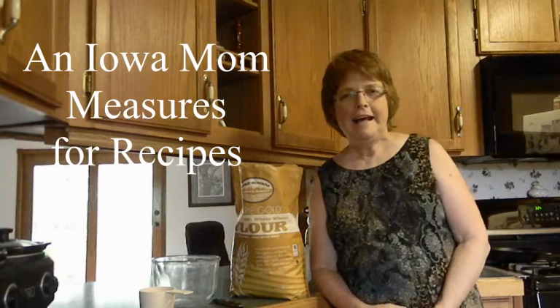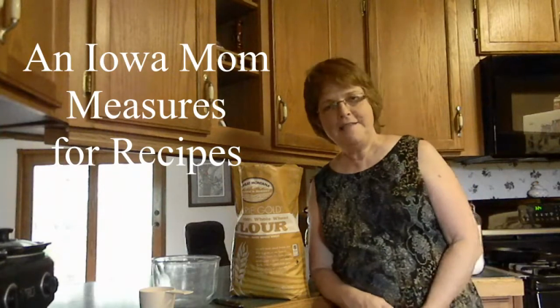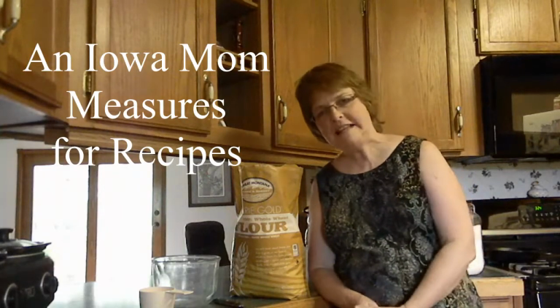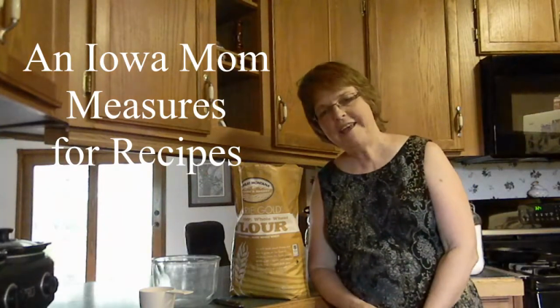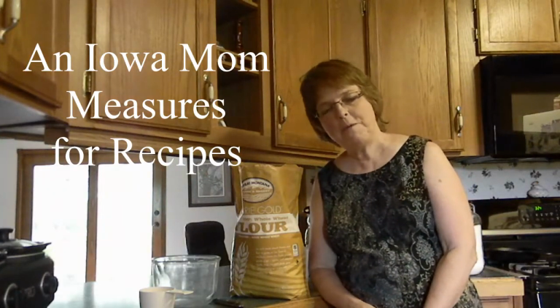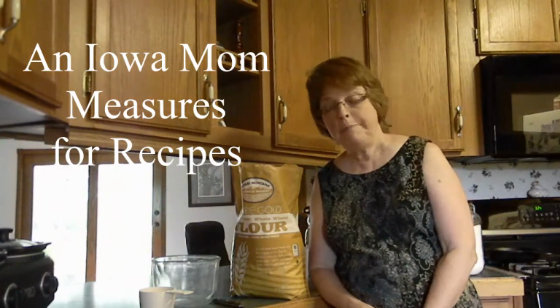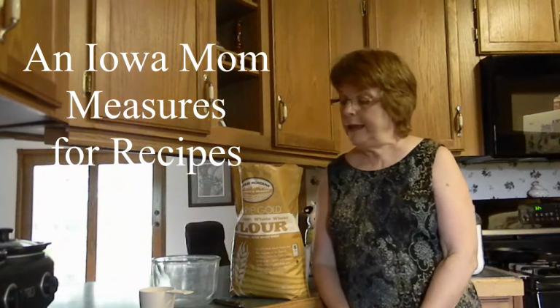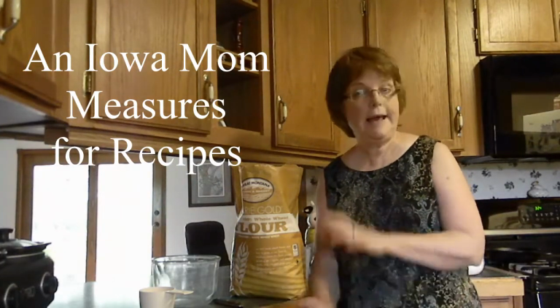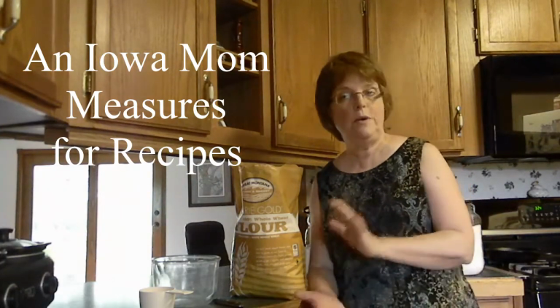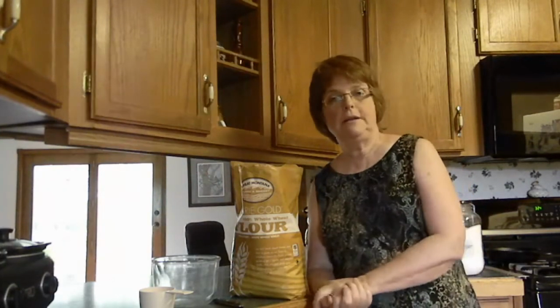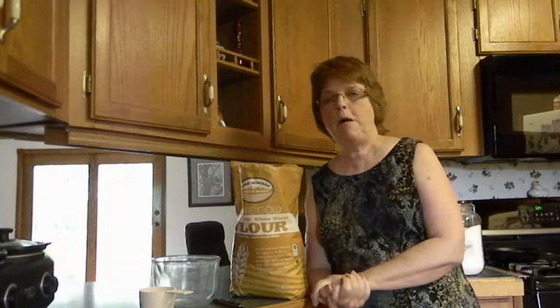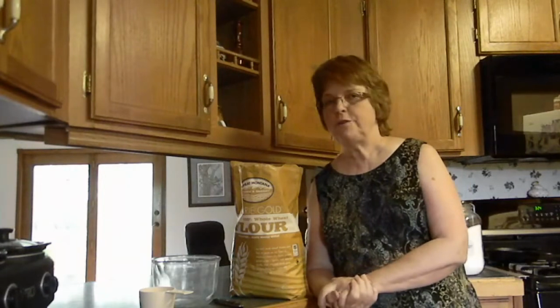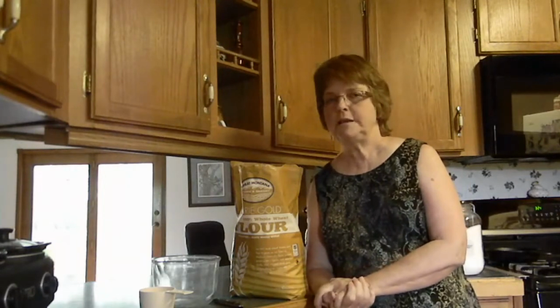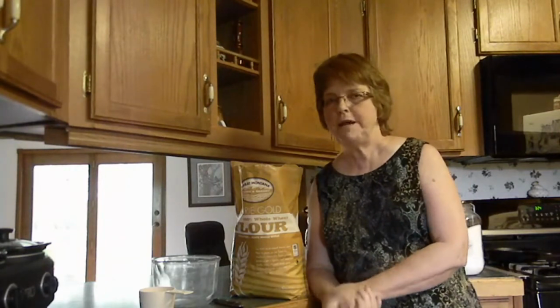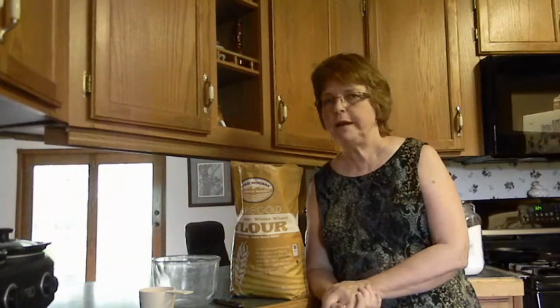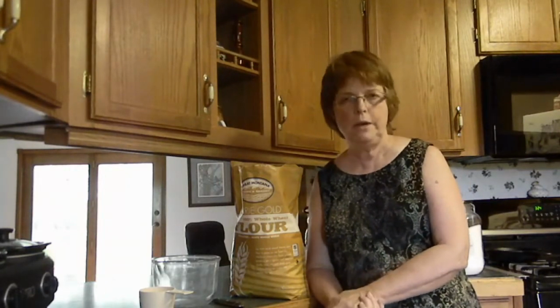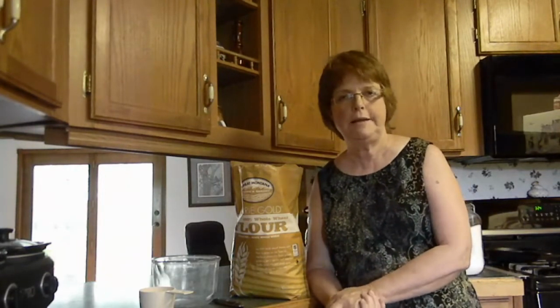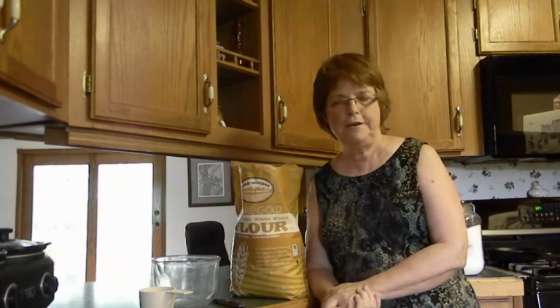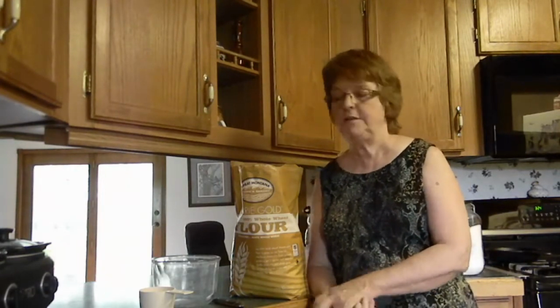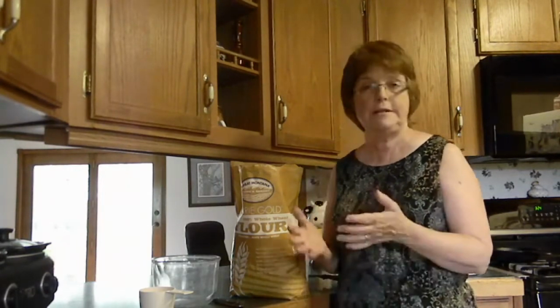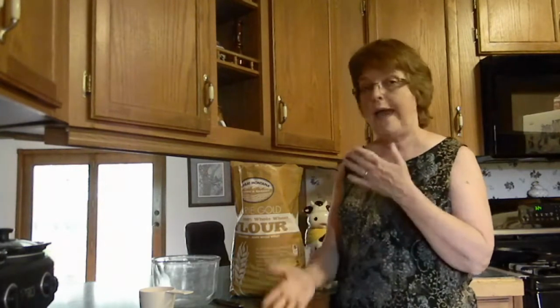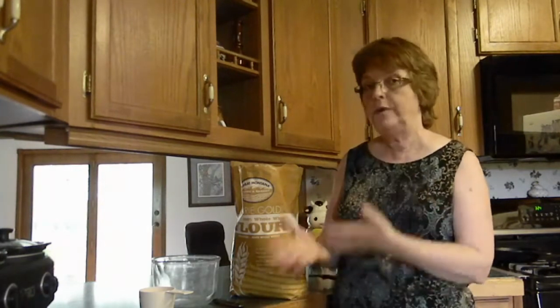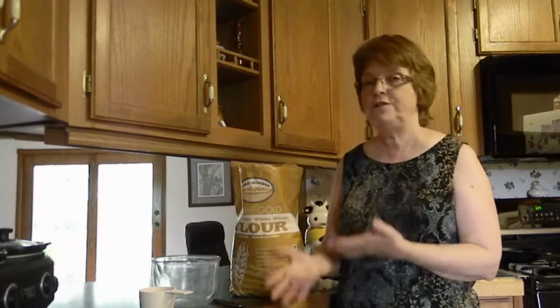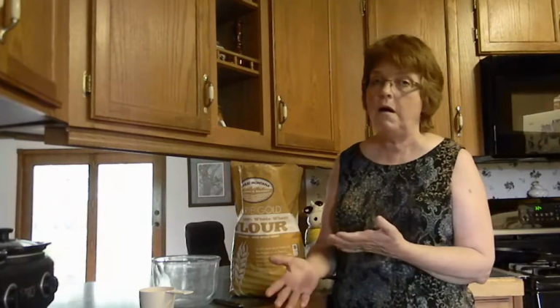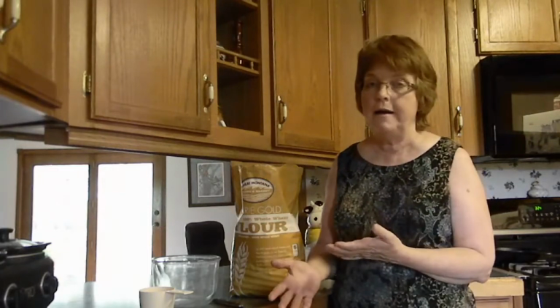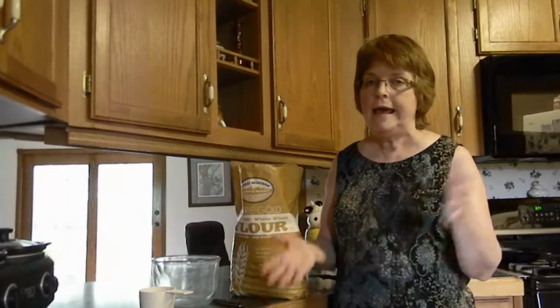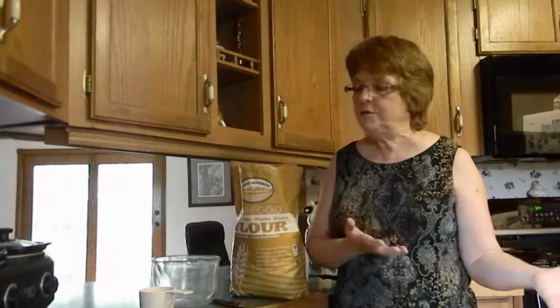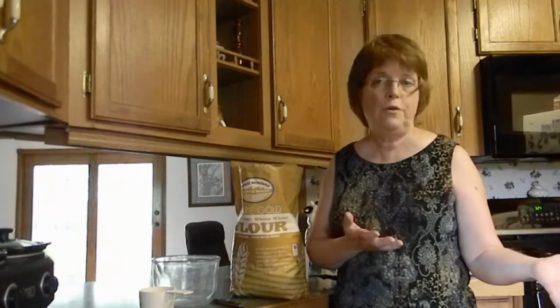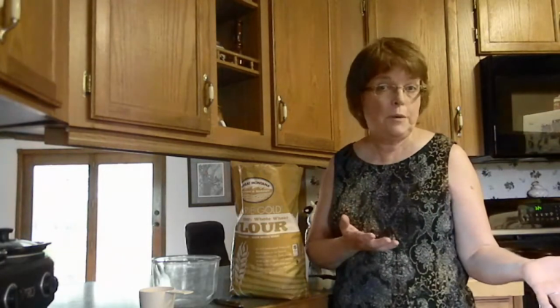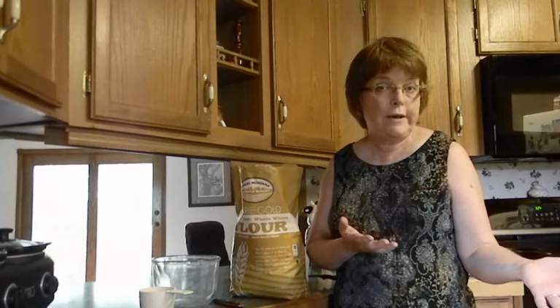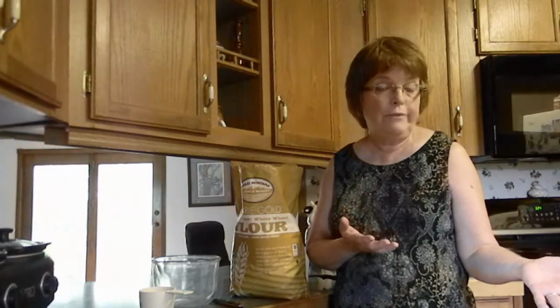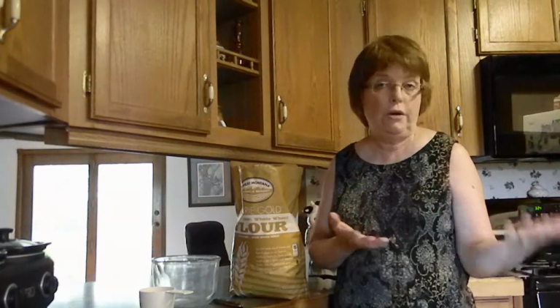Hi, this is Langa Shea, an Iowa Mom. Today I thought we'd talk a little bit about measuring, because measuring can really make a difference as far as how accurate your measures are and whether your recipe works out very good or not.